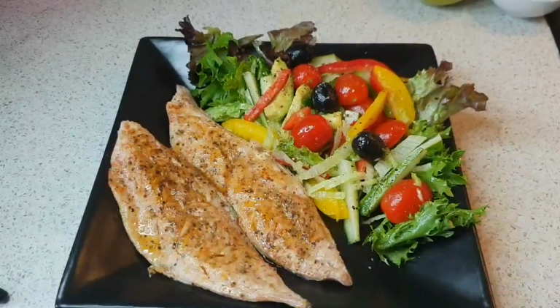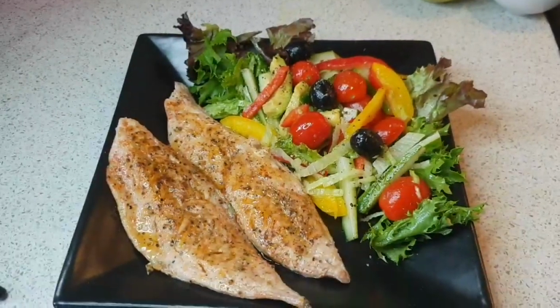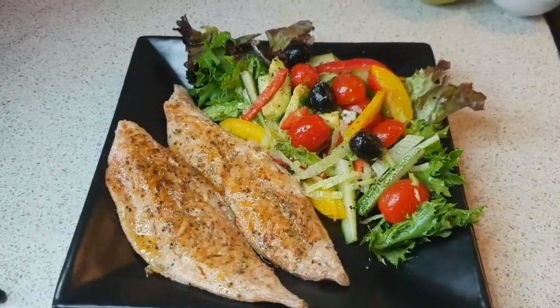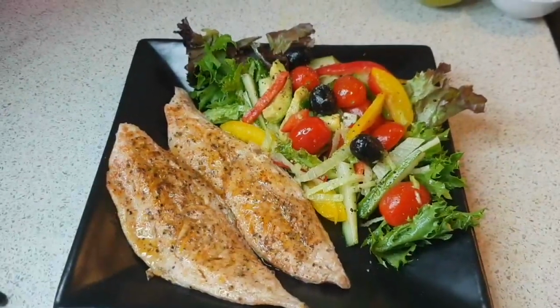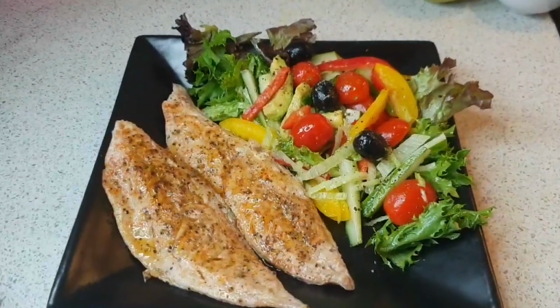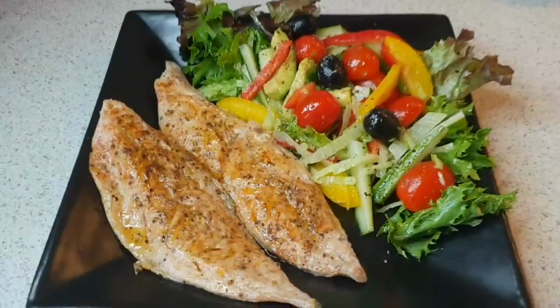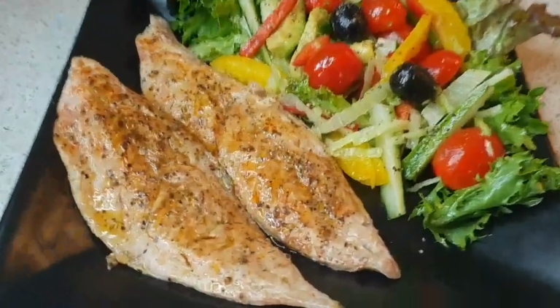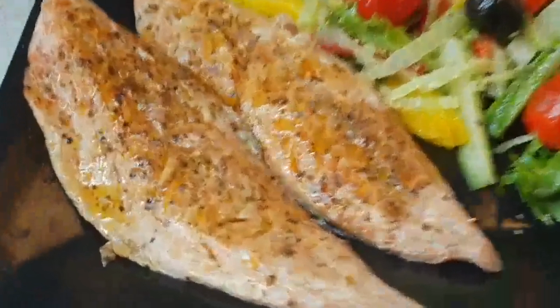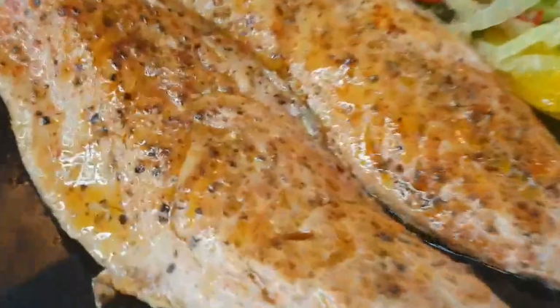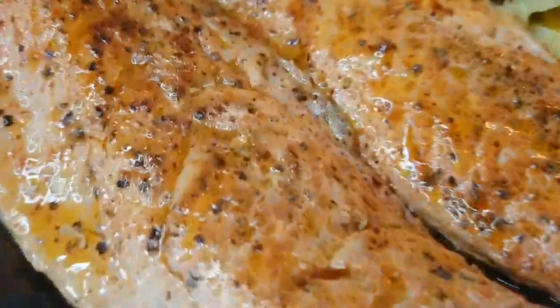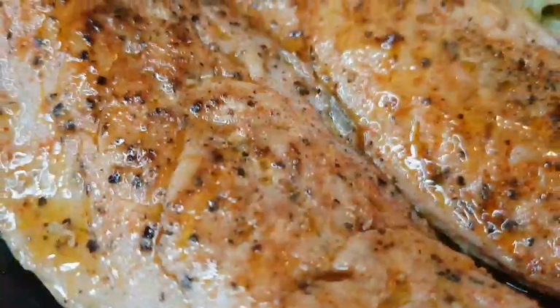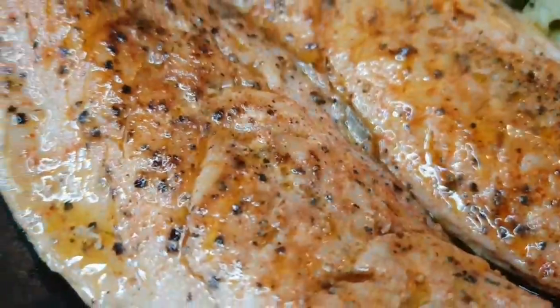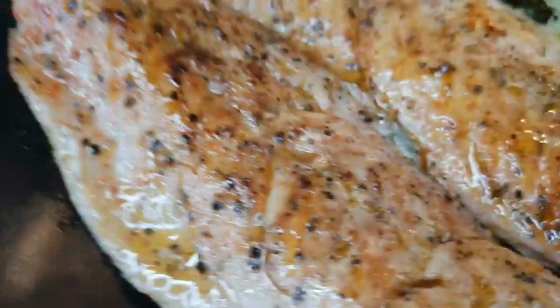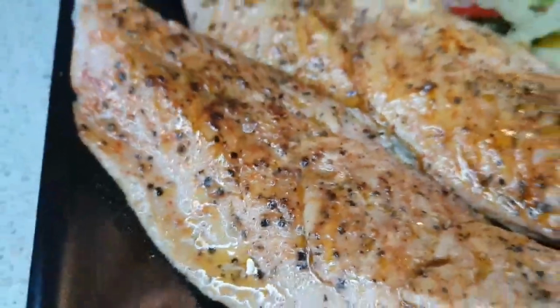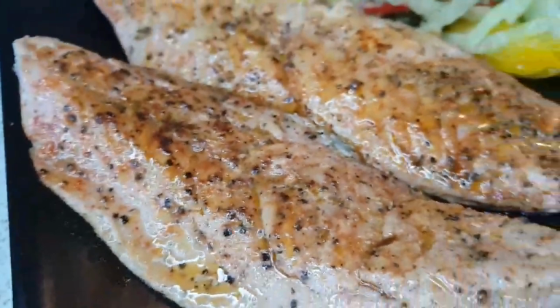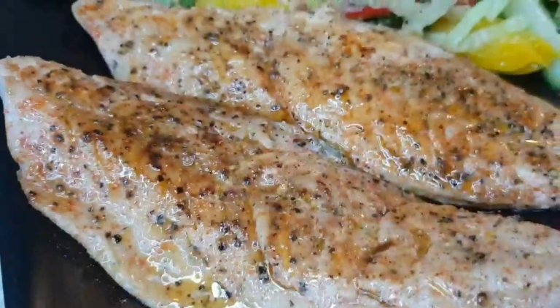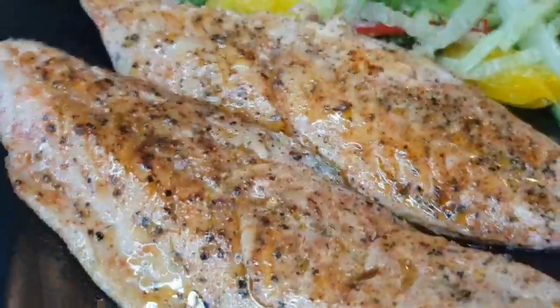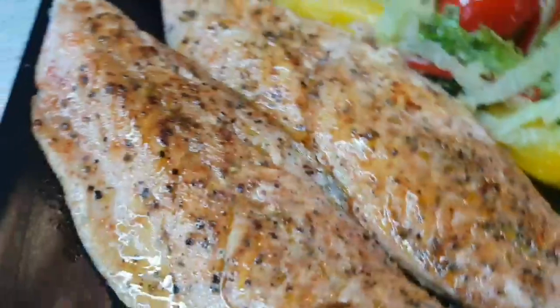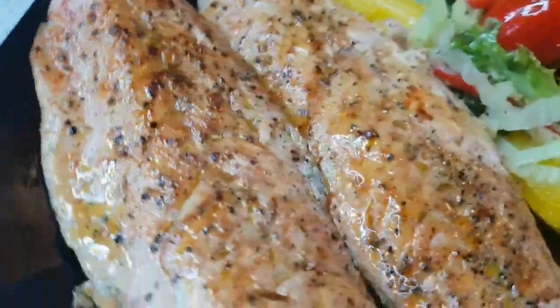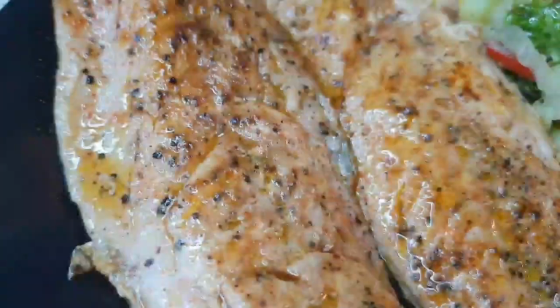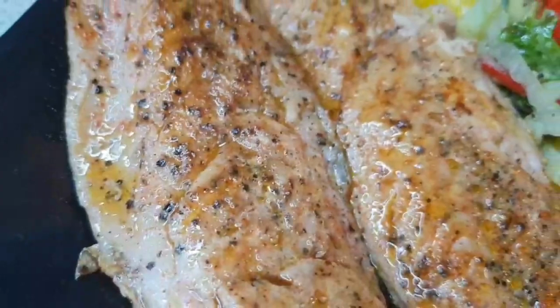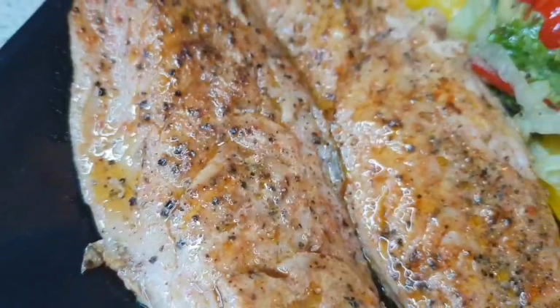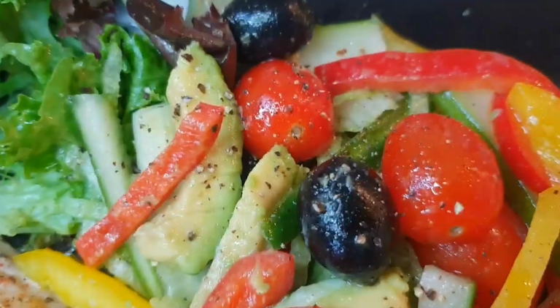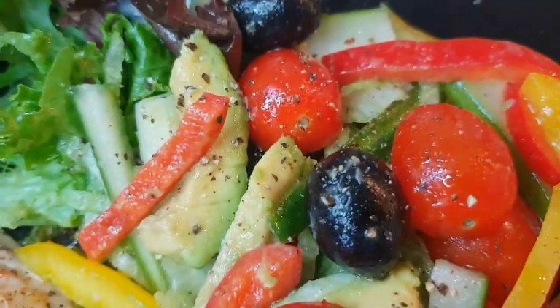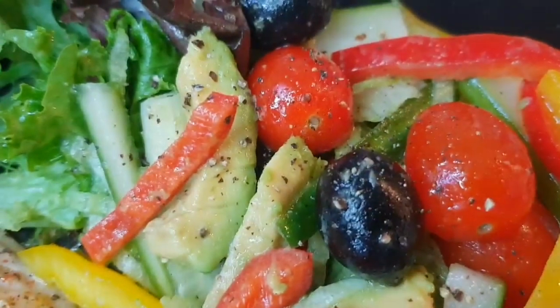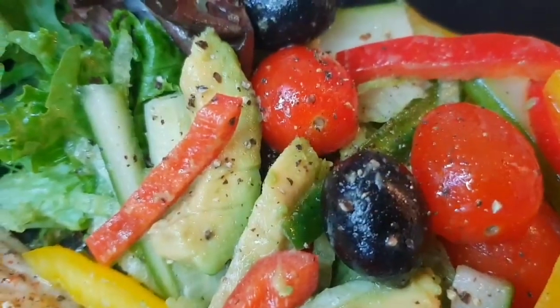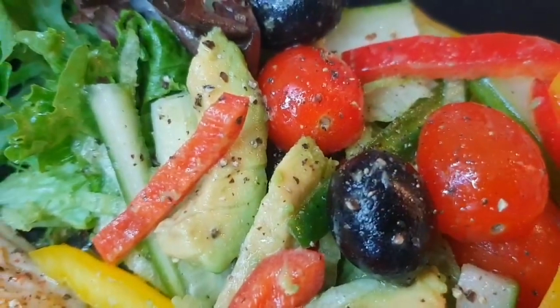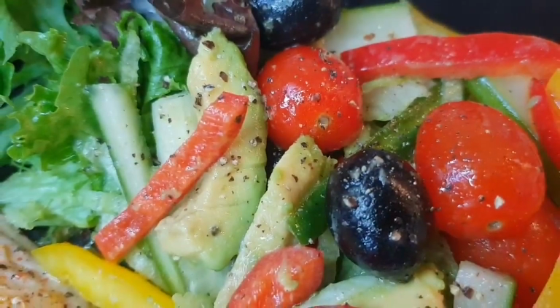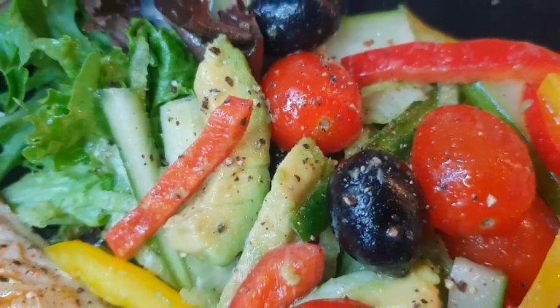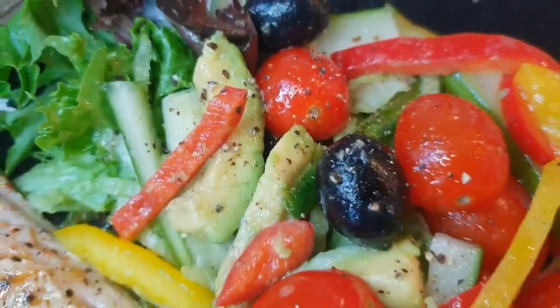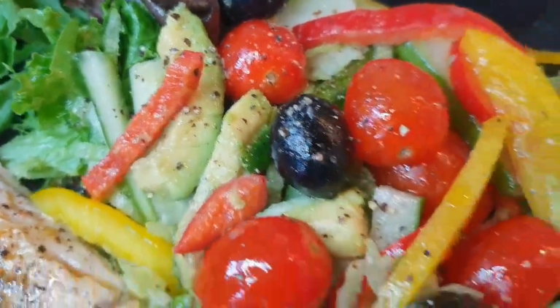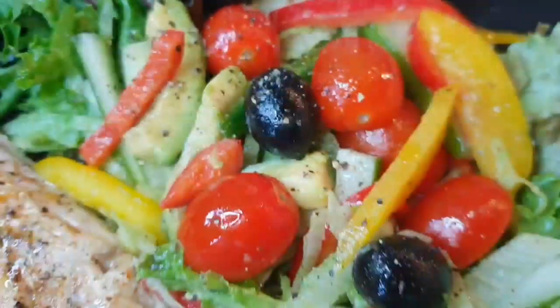Wow, it looks so delicious and healthy. And the fish looks very juicy. I can't wait to try it. And wow, it looks very colorful.